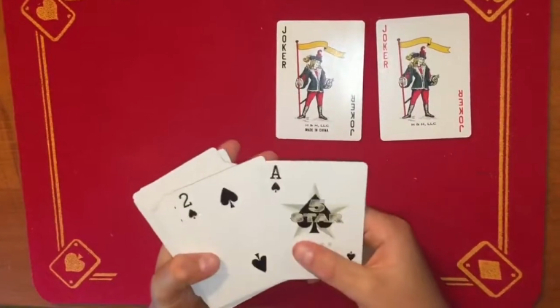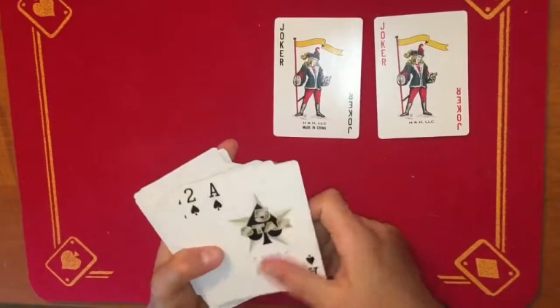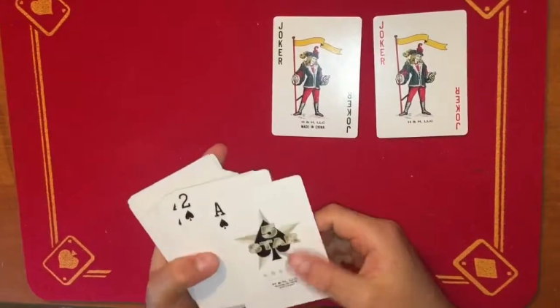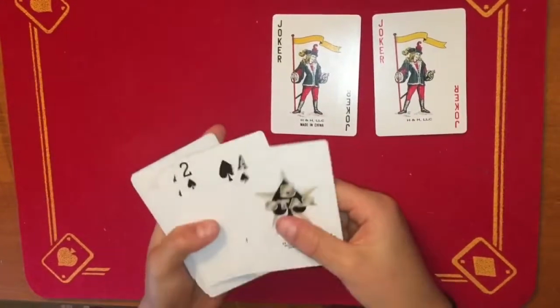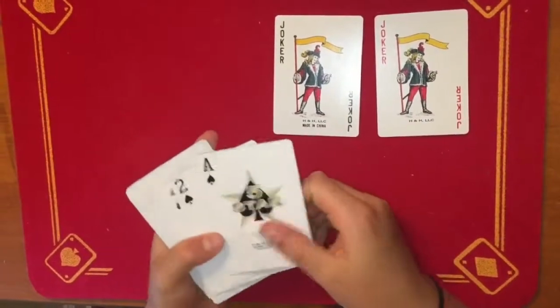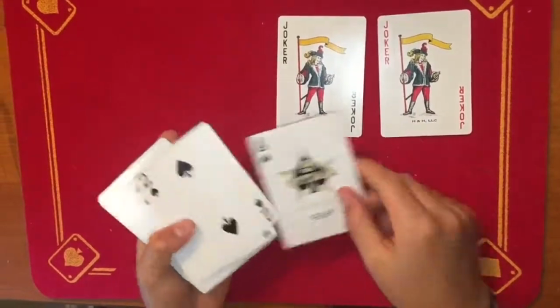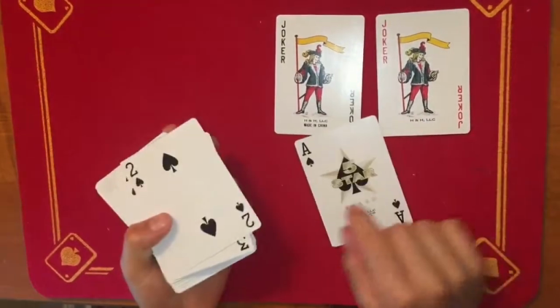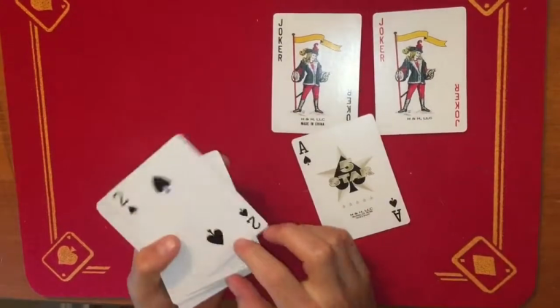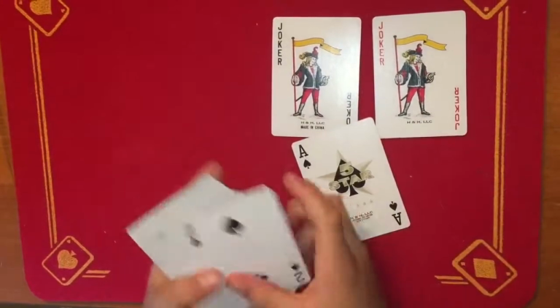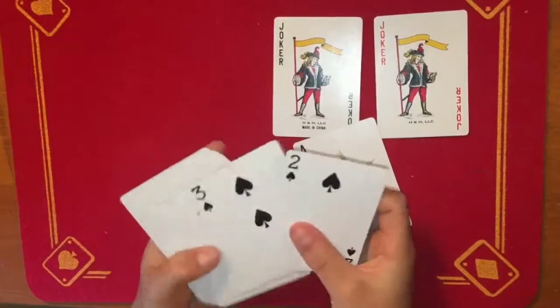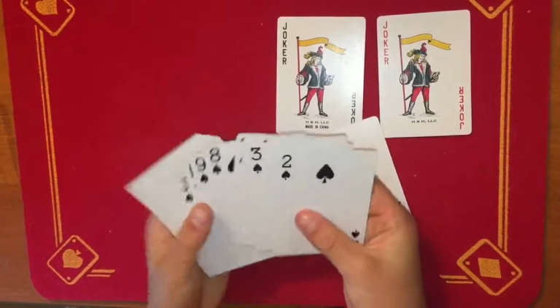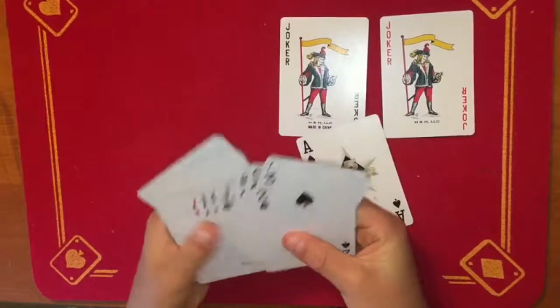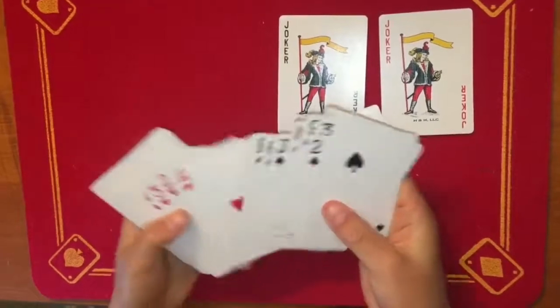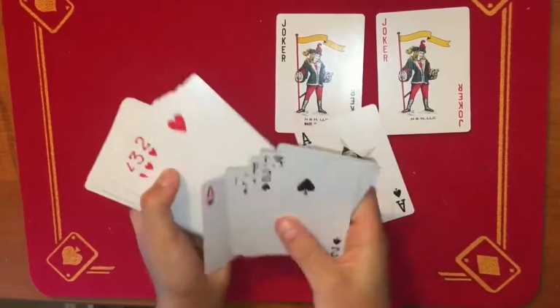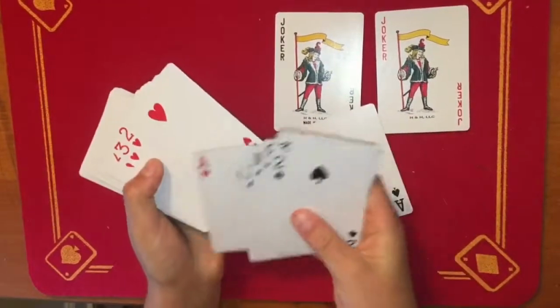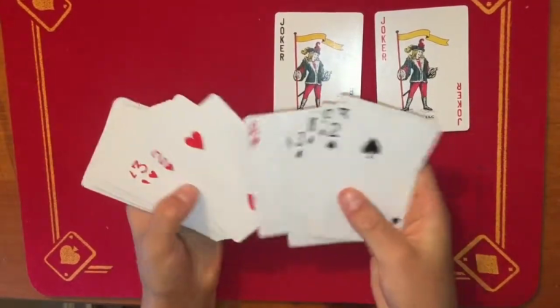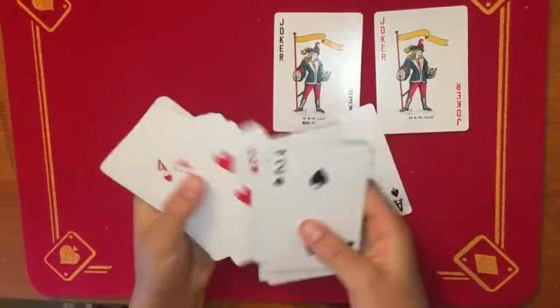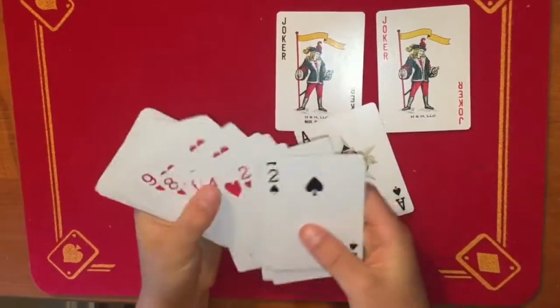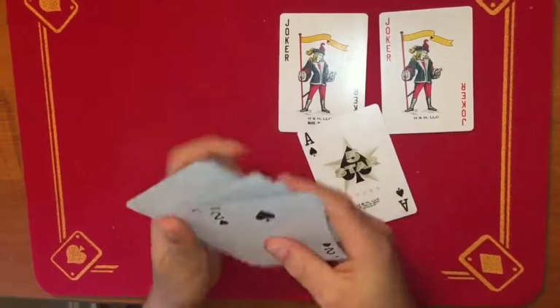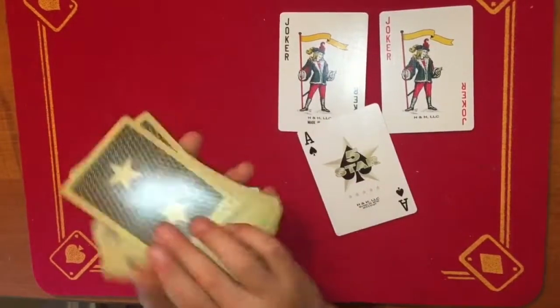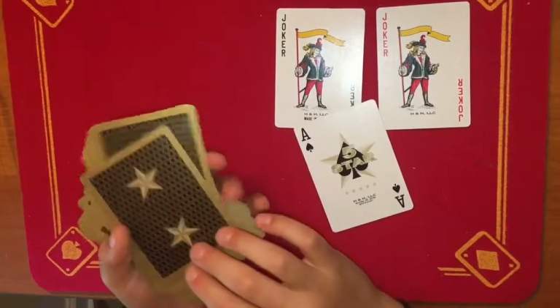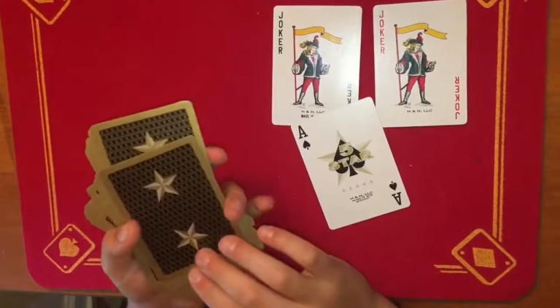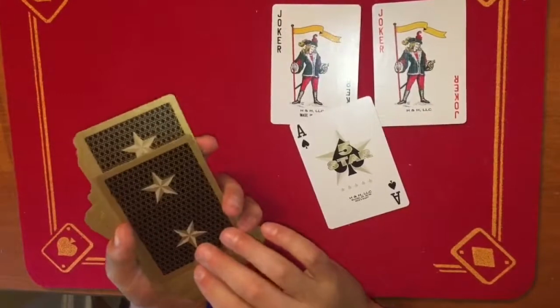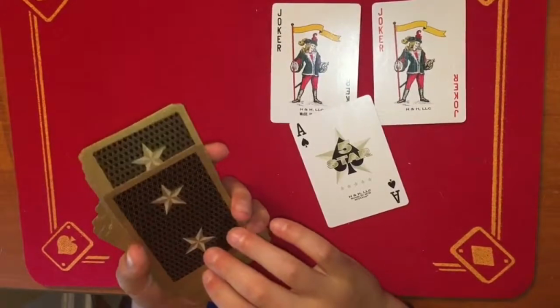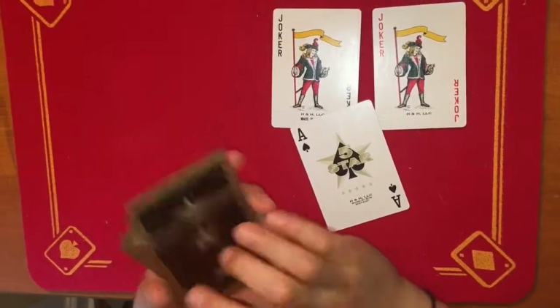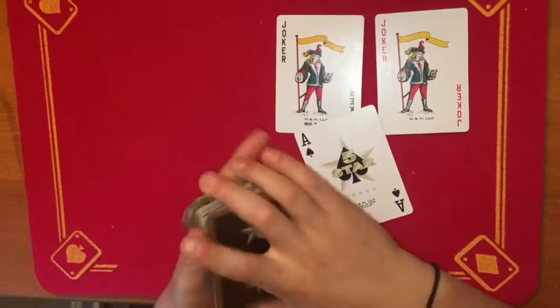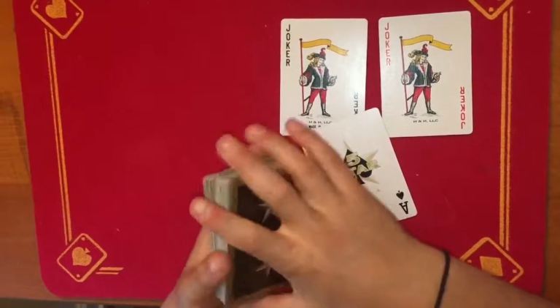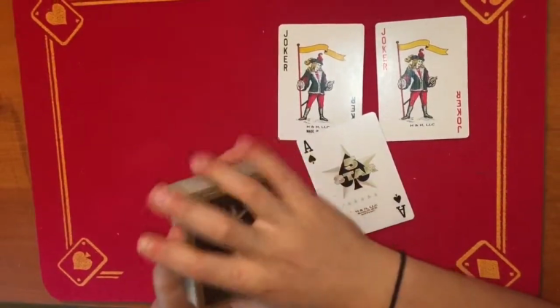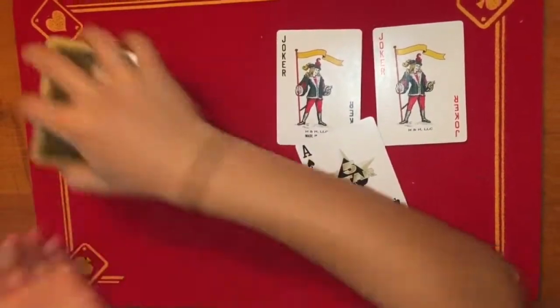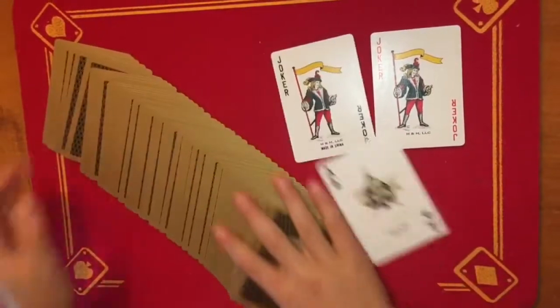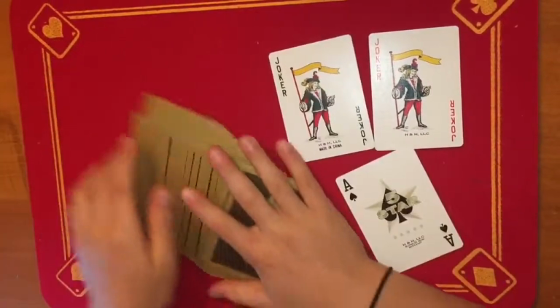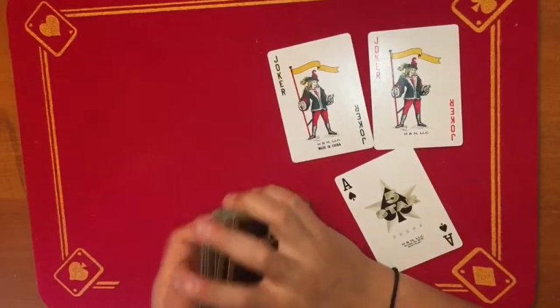They're fine, but the ace of spades is not very good. The art's just normal. Back art looks cool, but not very good for spreads or anything.